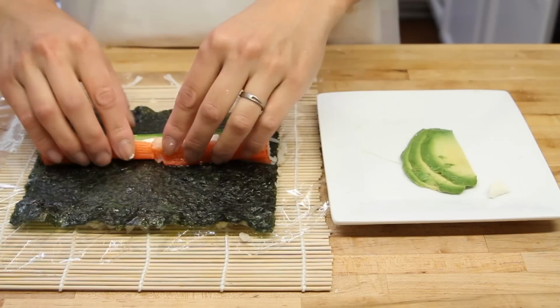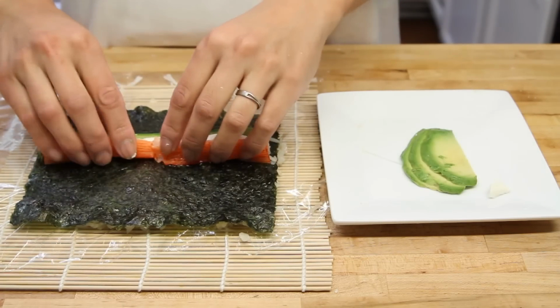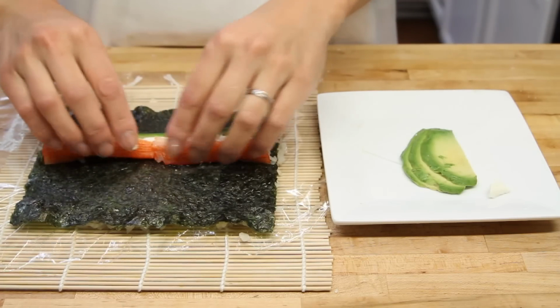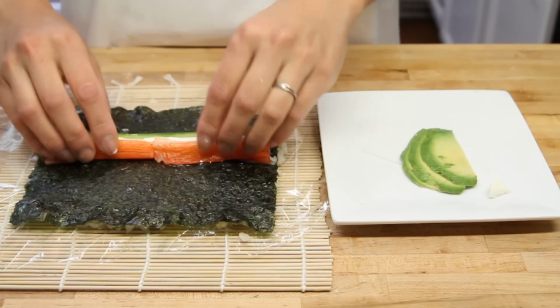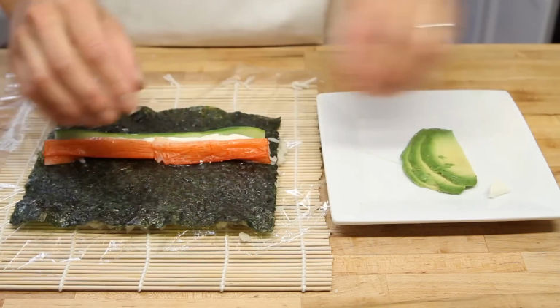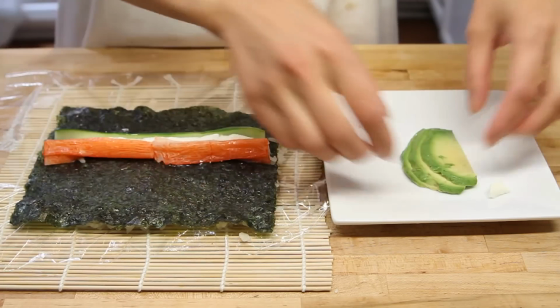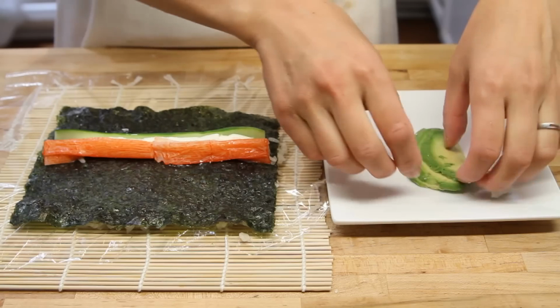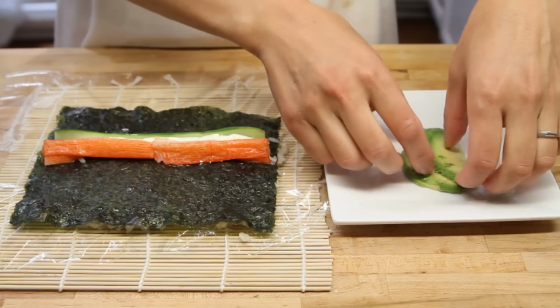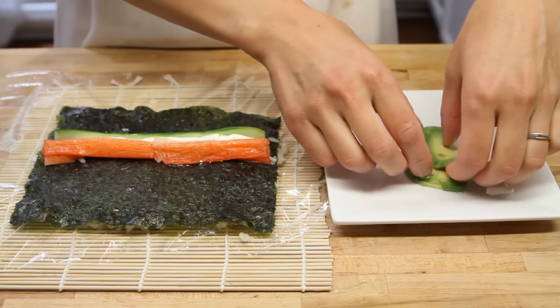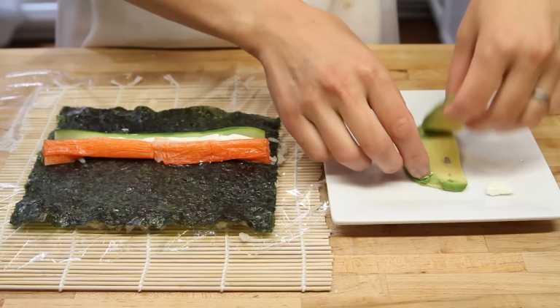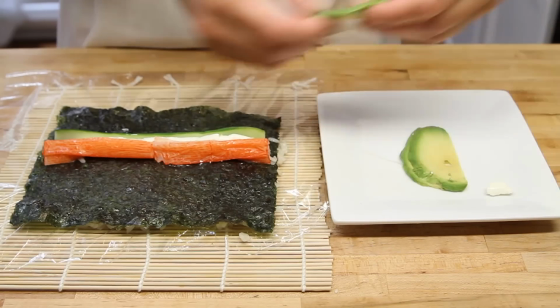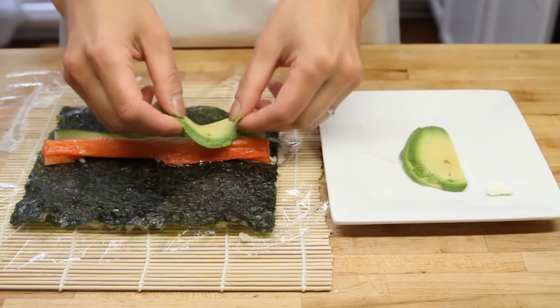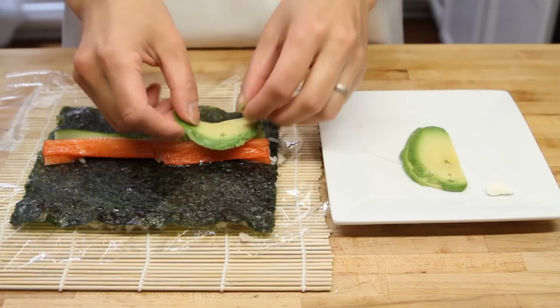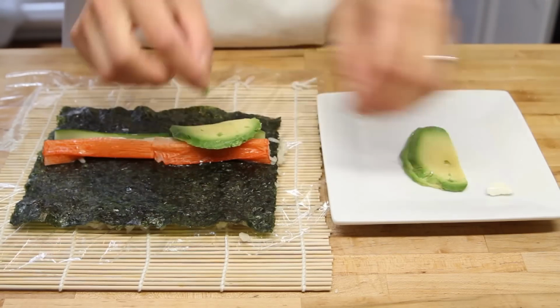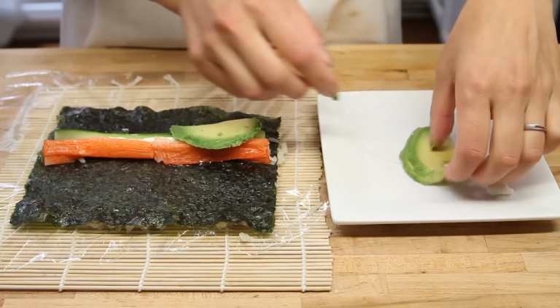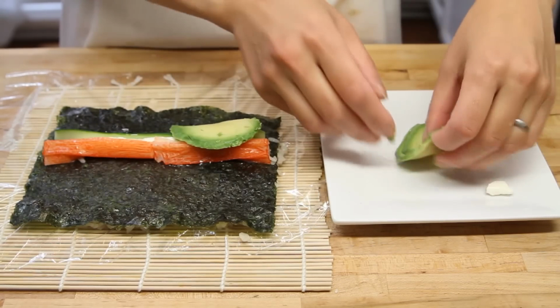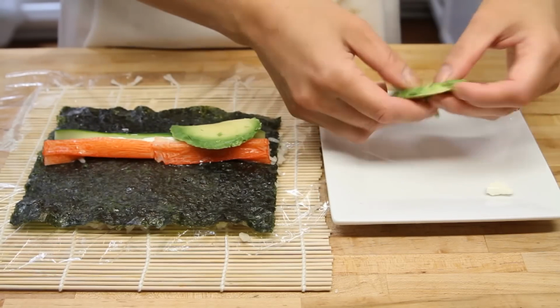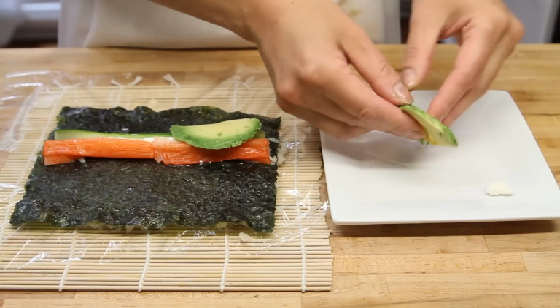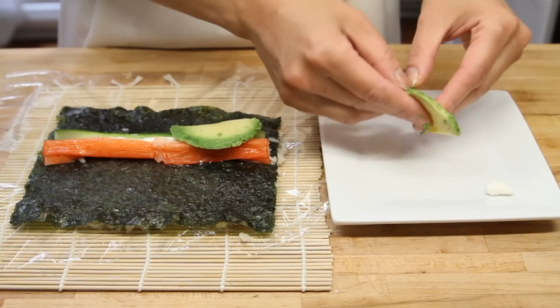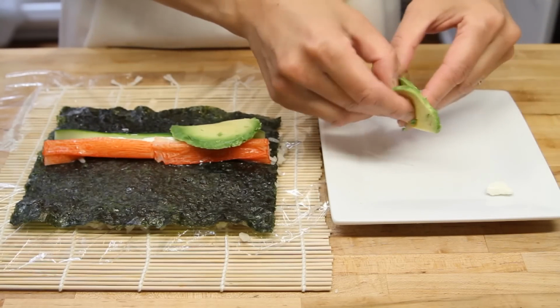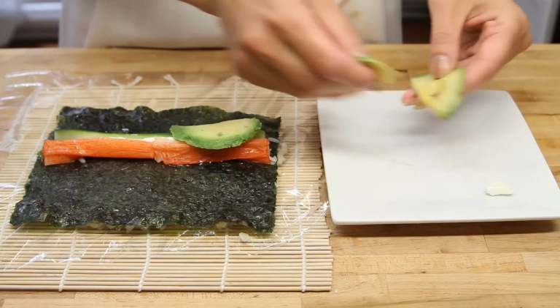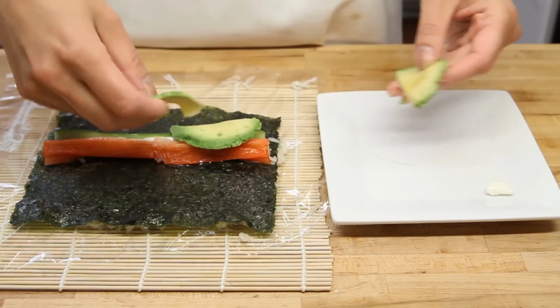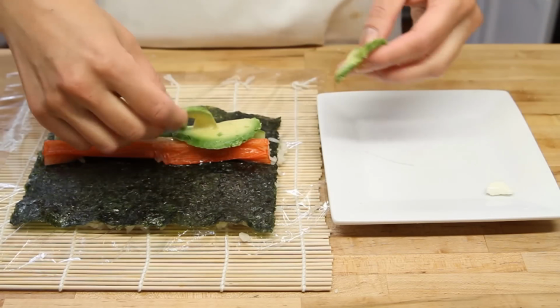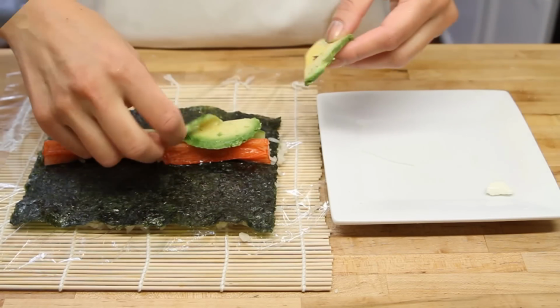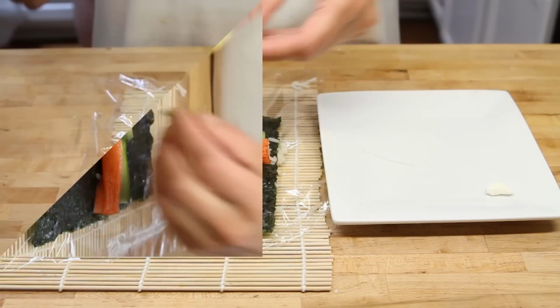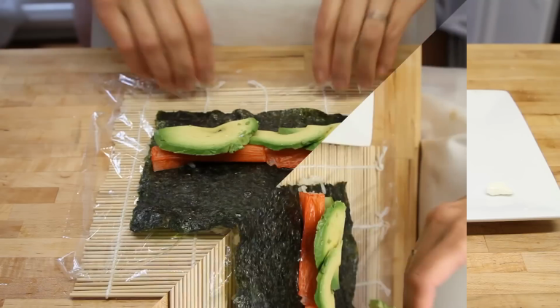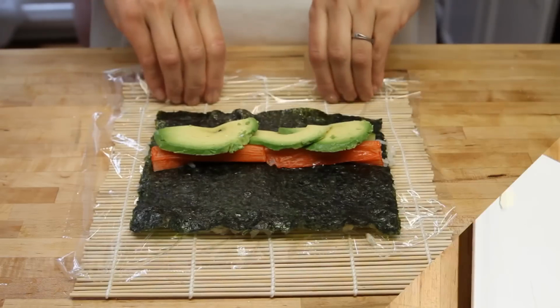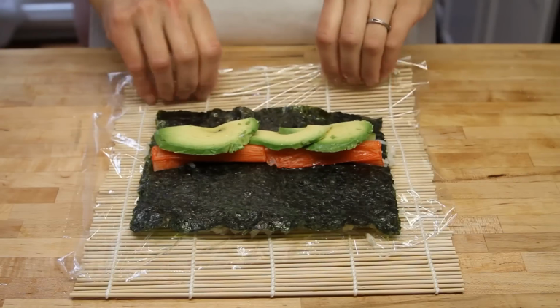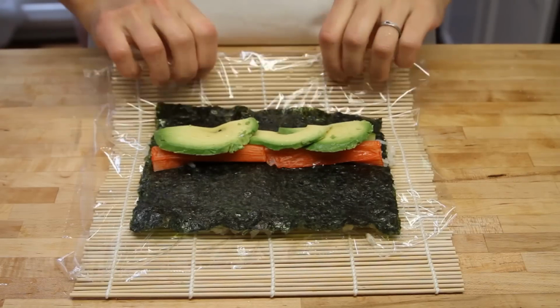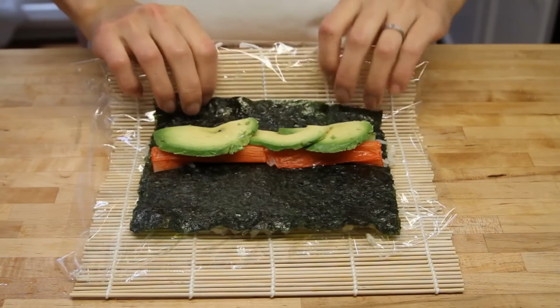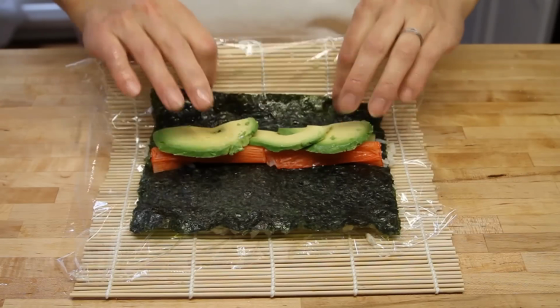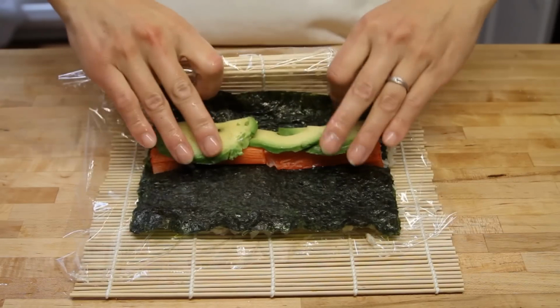These are just awesome. And on top of that, you want to put in the avocado as well, just like so. Now when you put in your ingredients, don't put it in too much because as you'll see, it can get tricky to roll over.